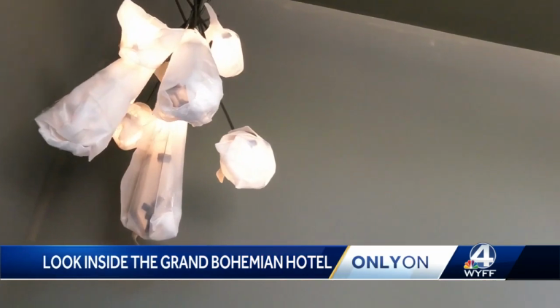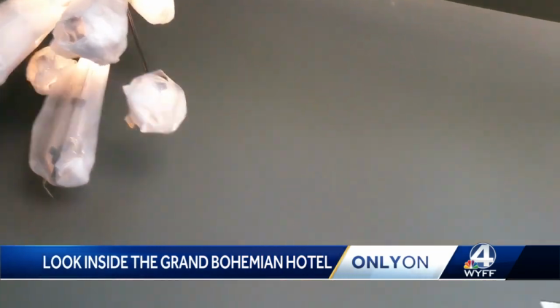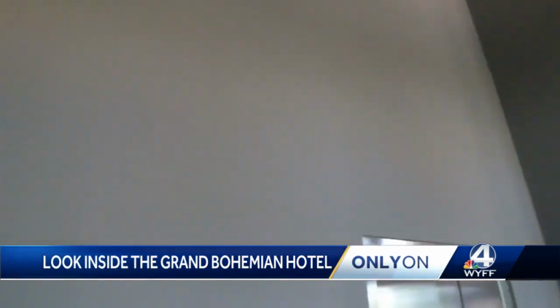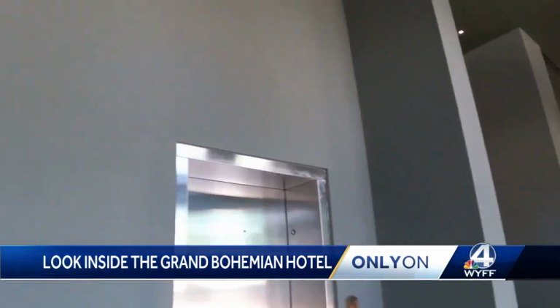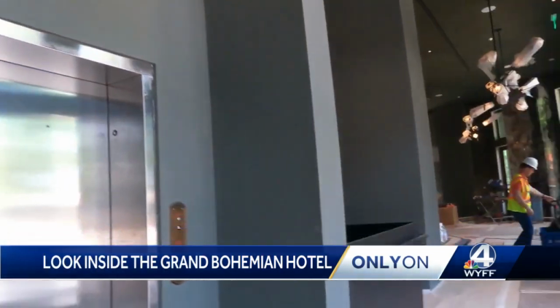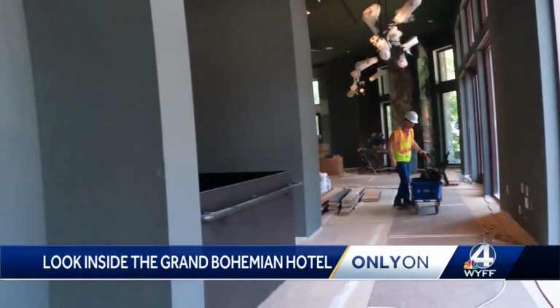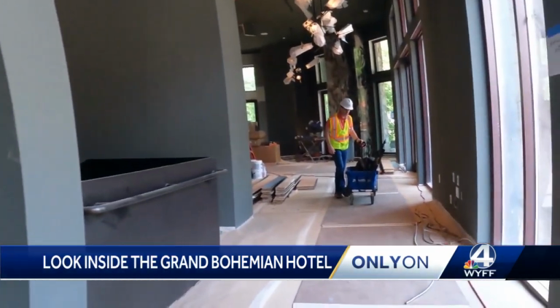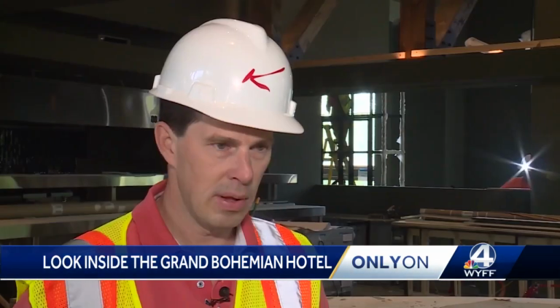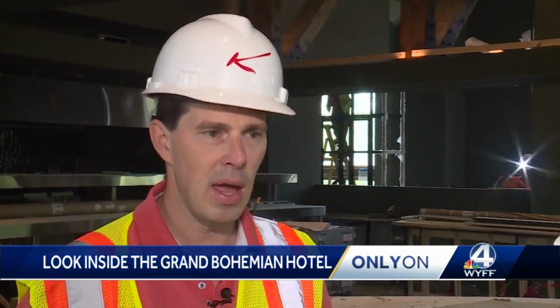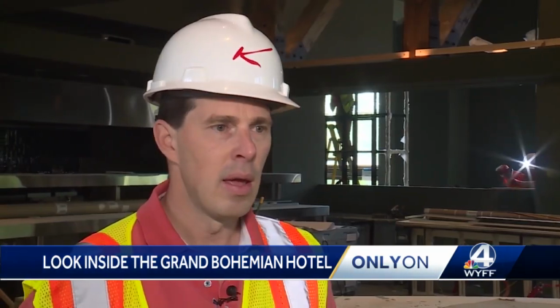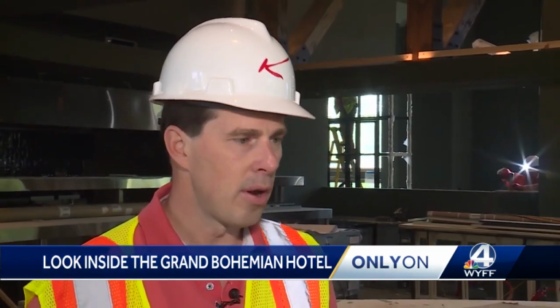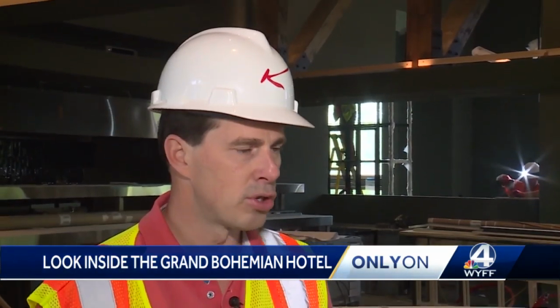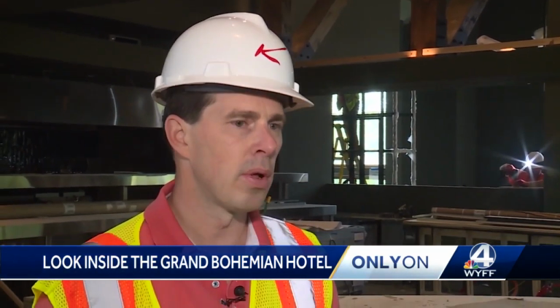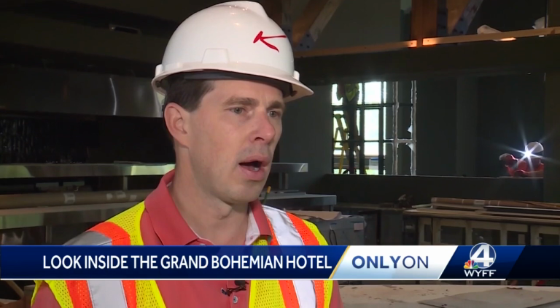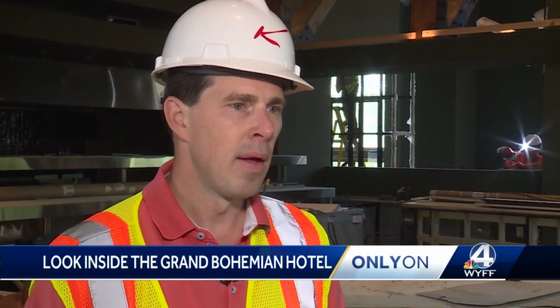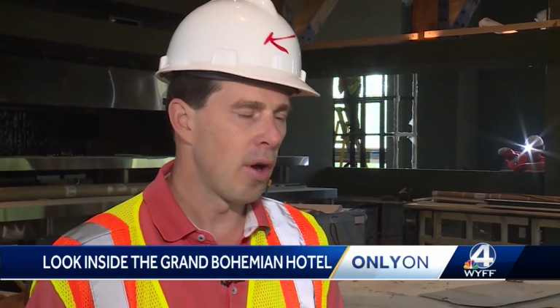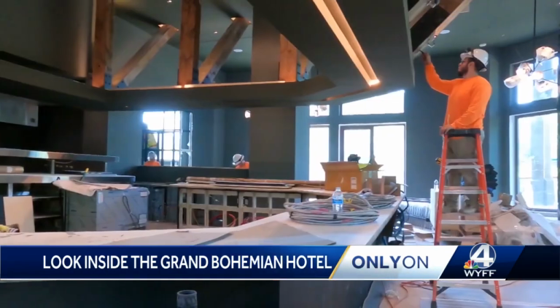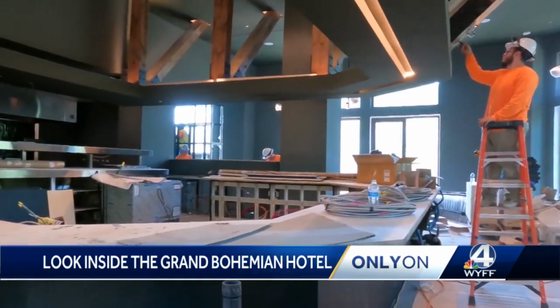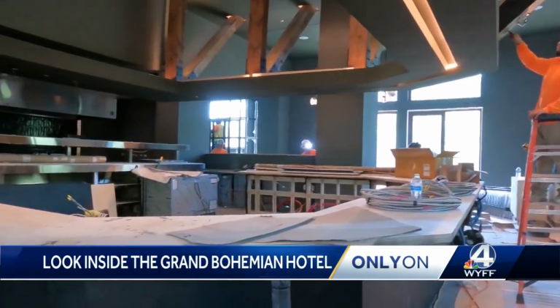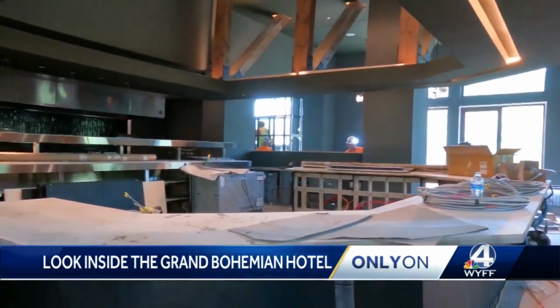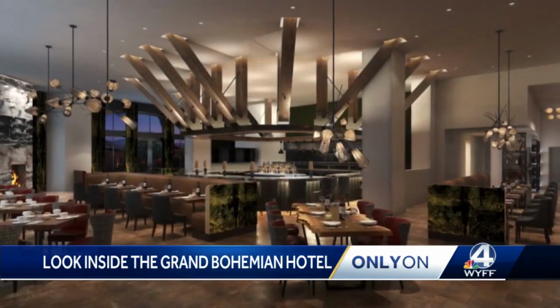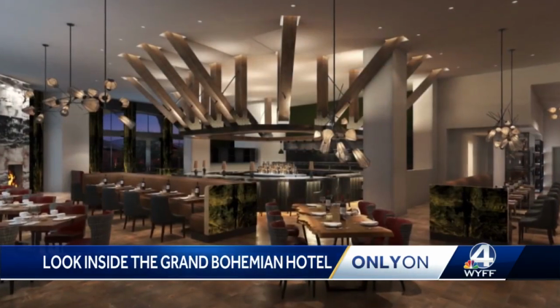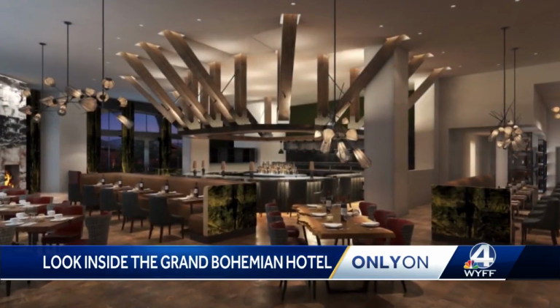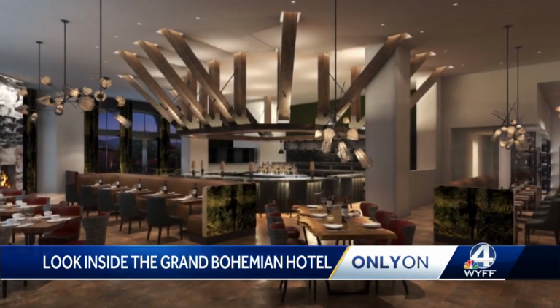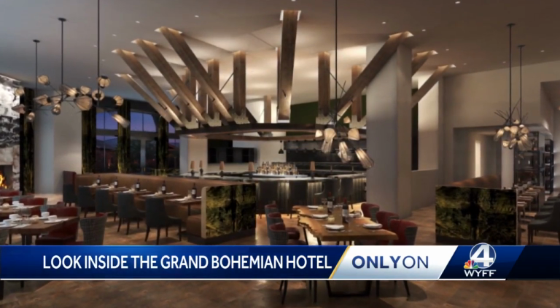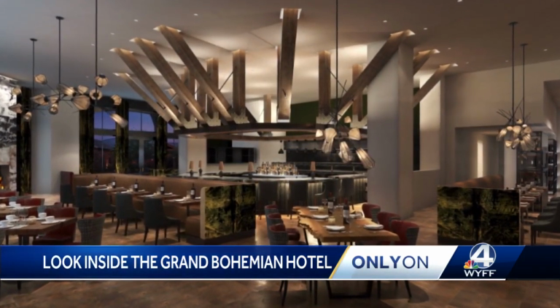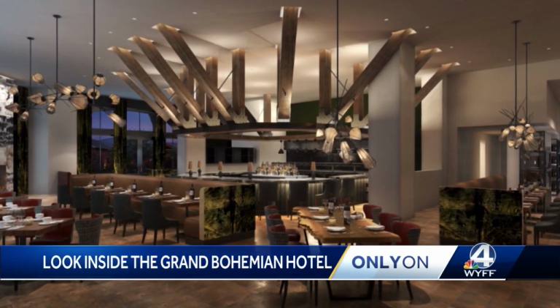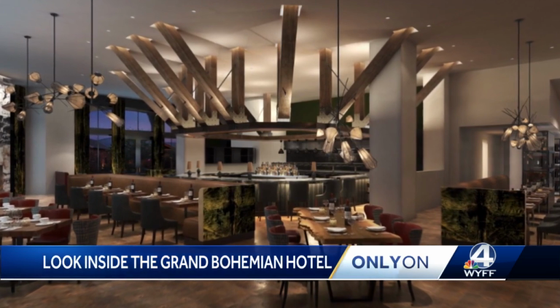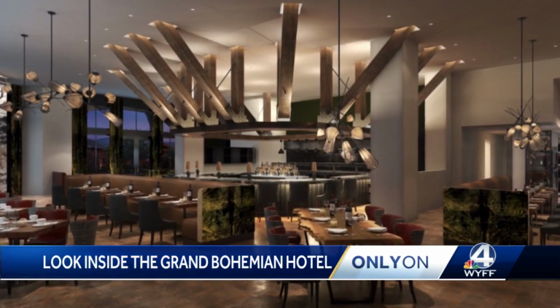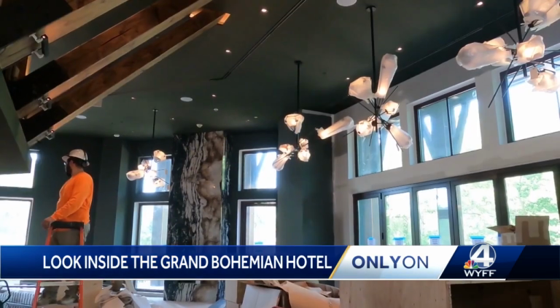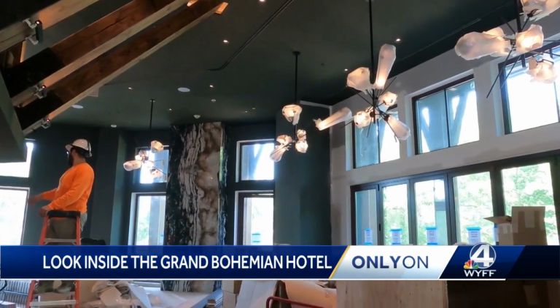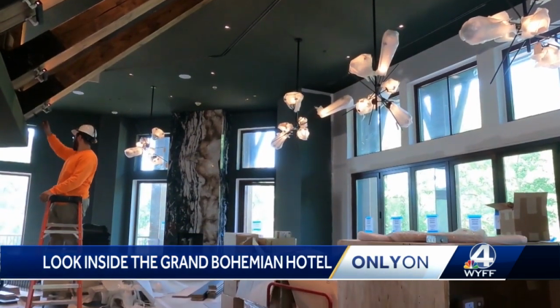The art exhibit leads to the restaurant — three meals a day, but very approachable and very artful in the presentation. A chef from New York will lead the culinary team and the food will be regionally and locally driven.